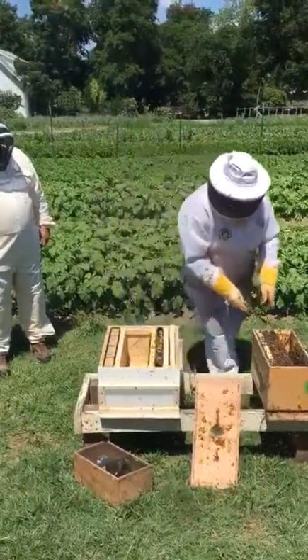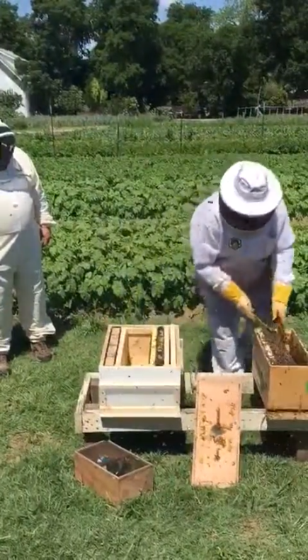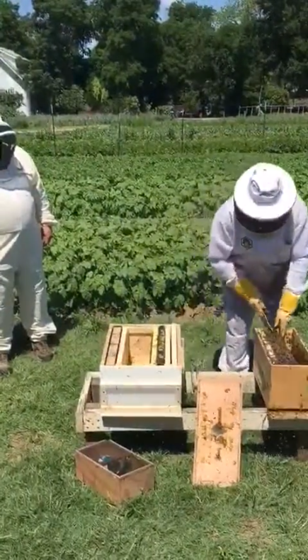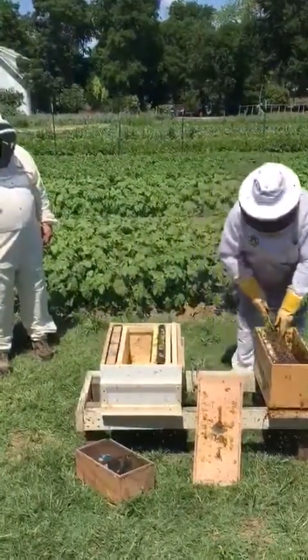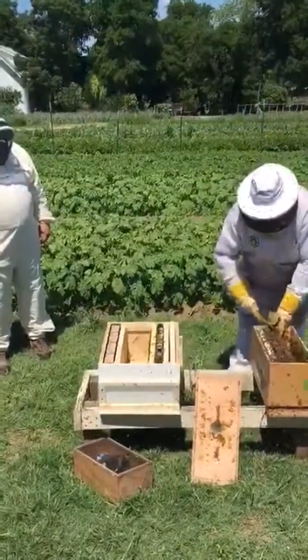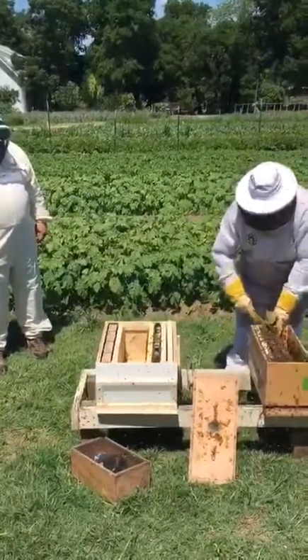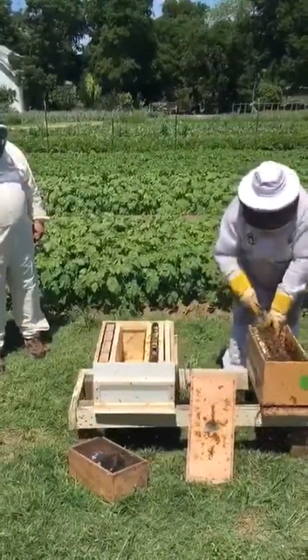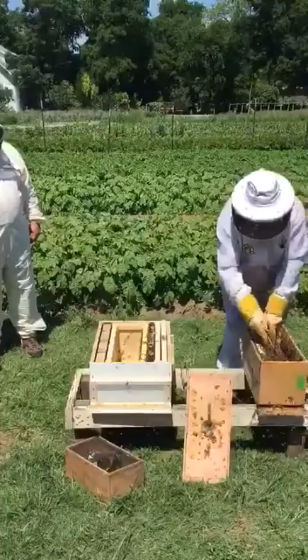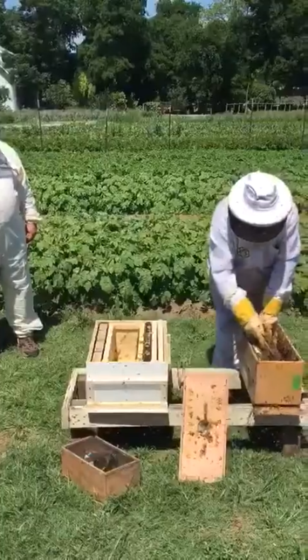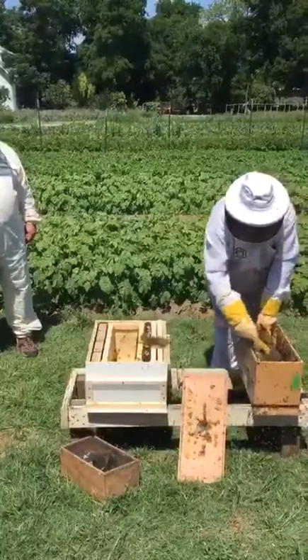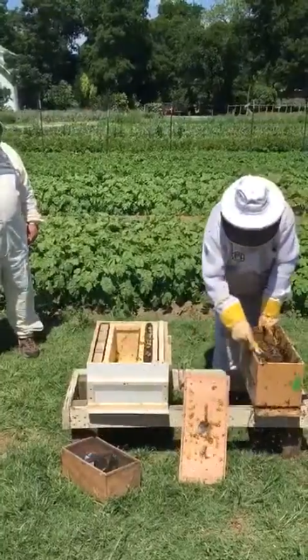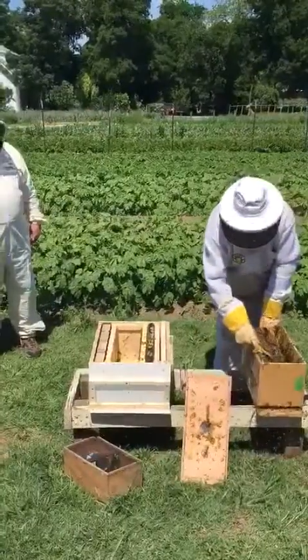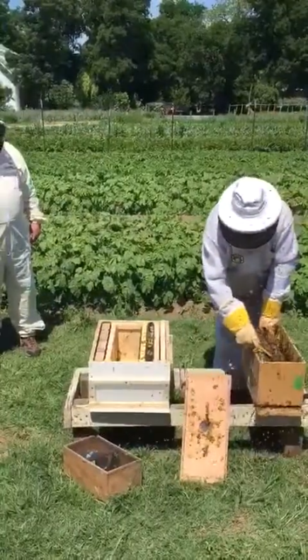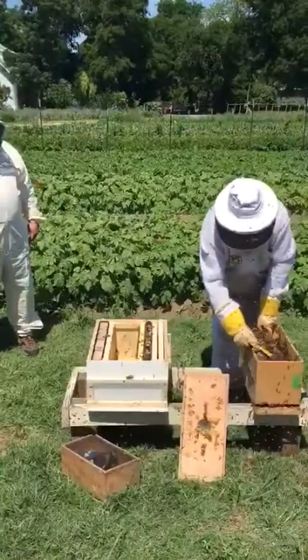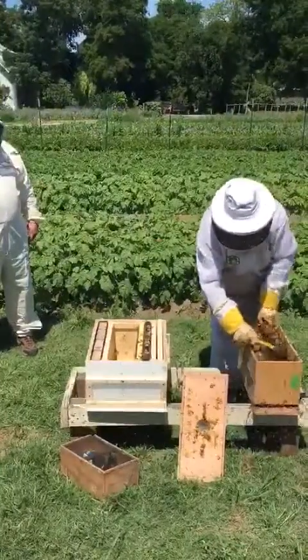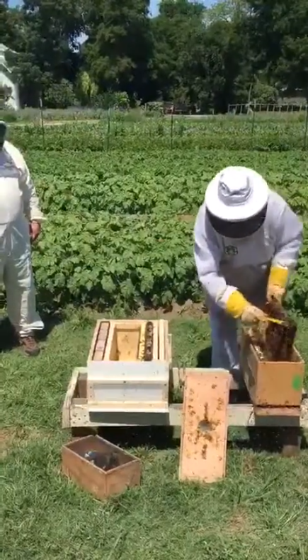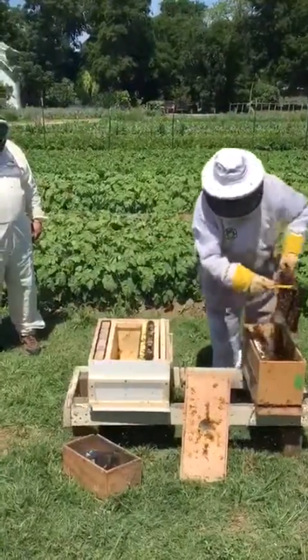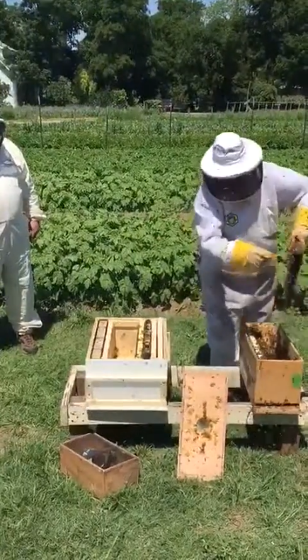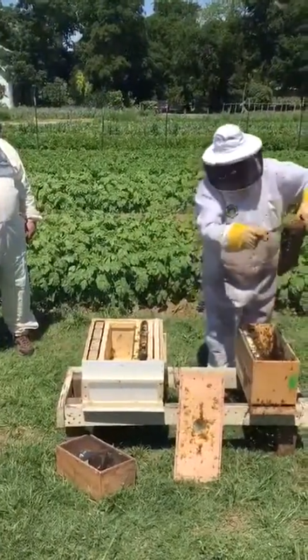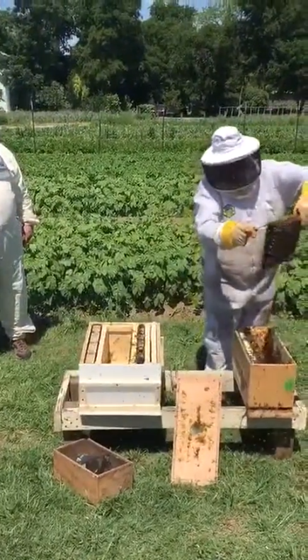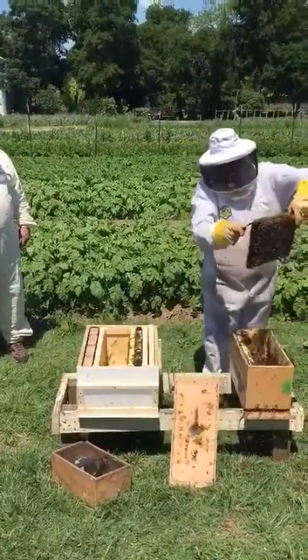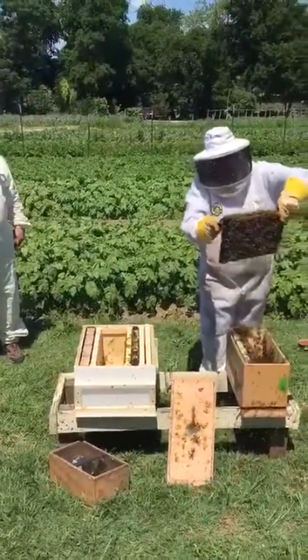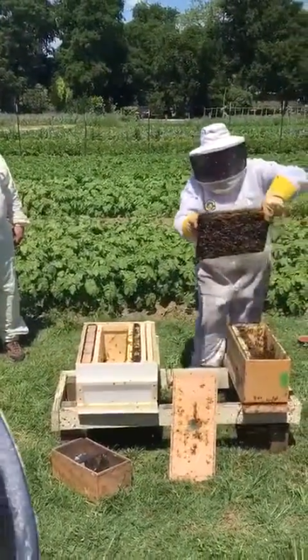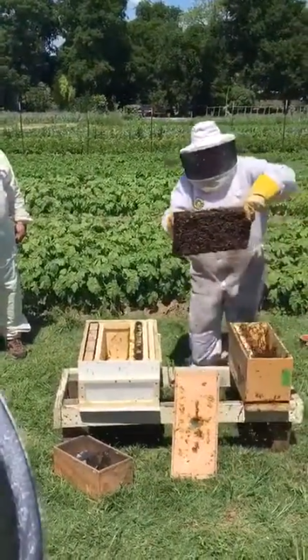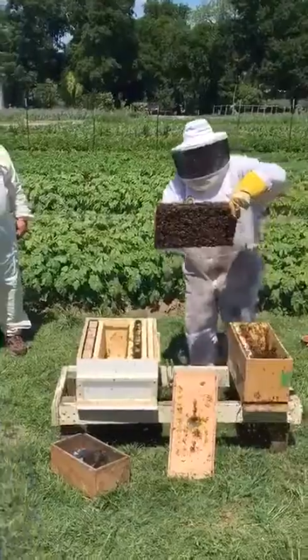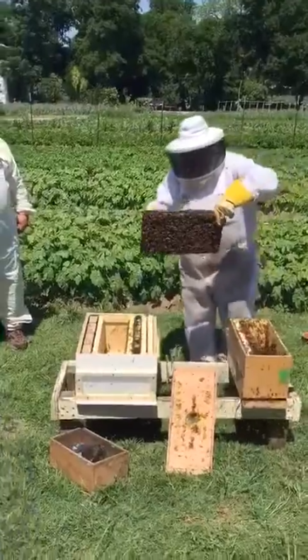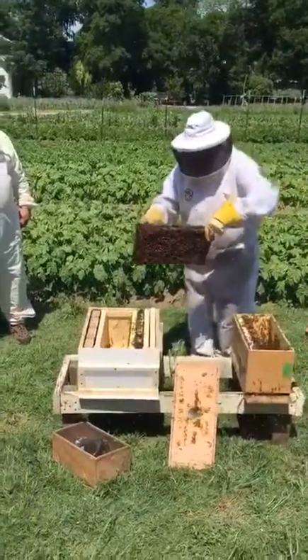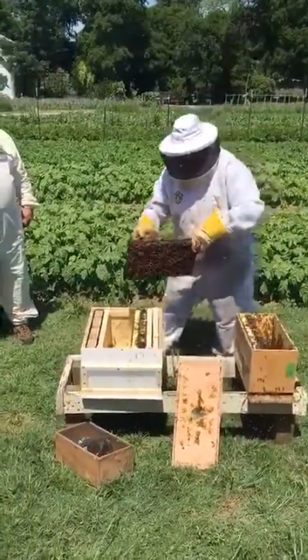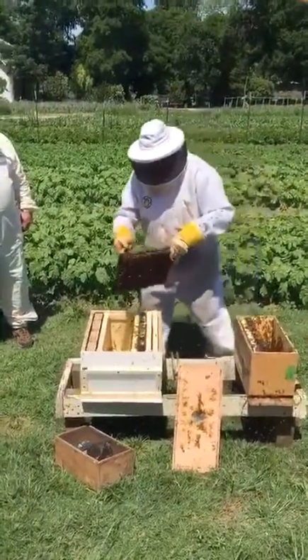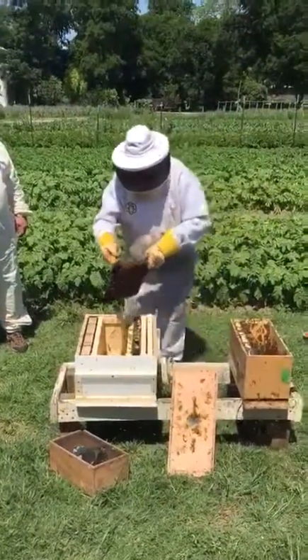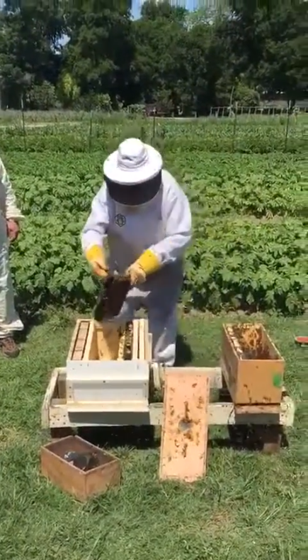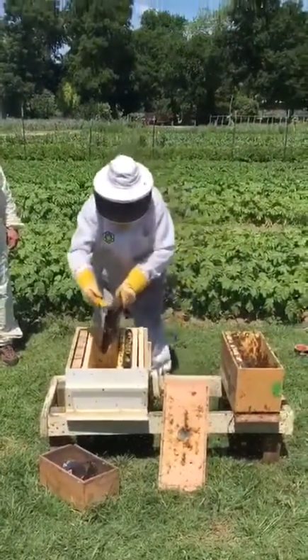You break the seal — look at that, five frames, super tight. They're ready, they're almost ready to swarm out of the nuke. That's where you want it though.